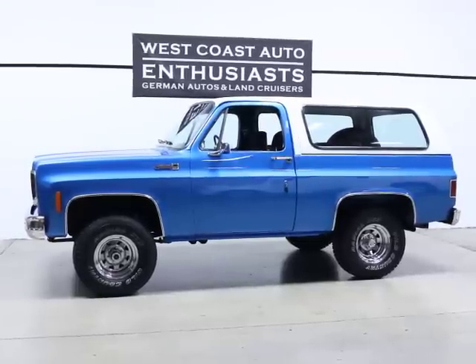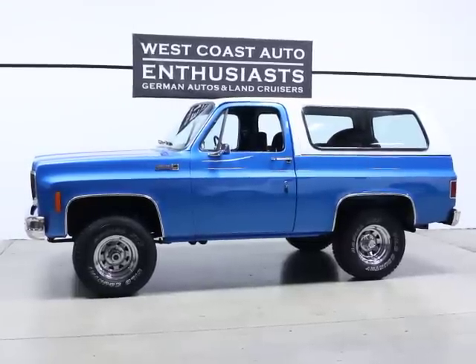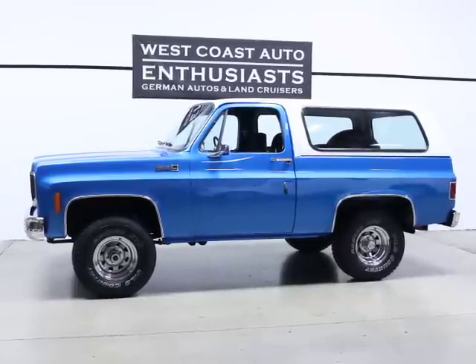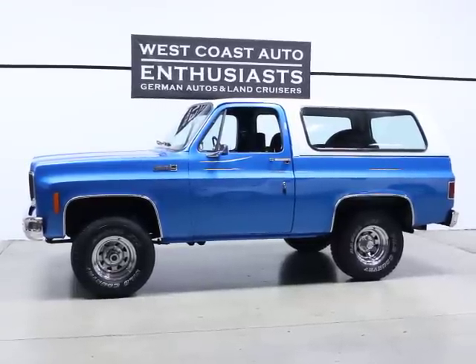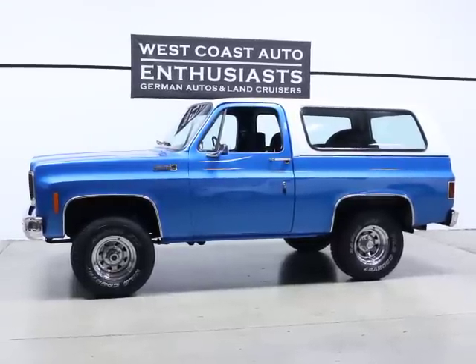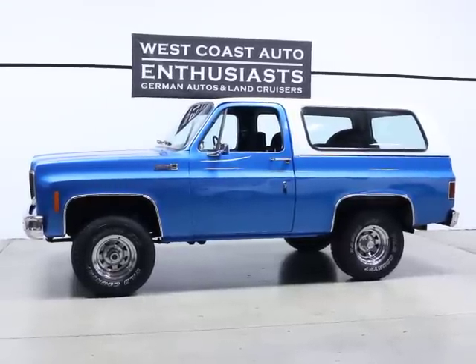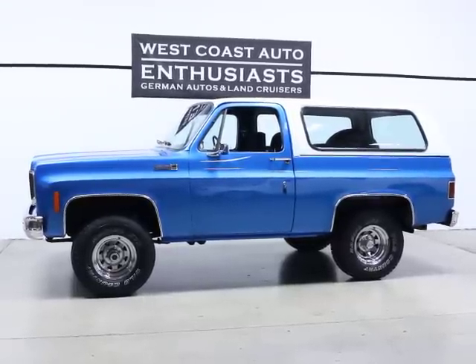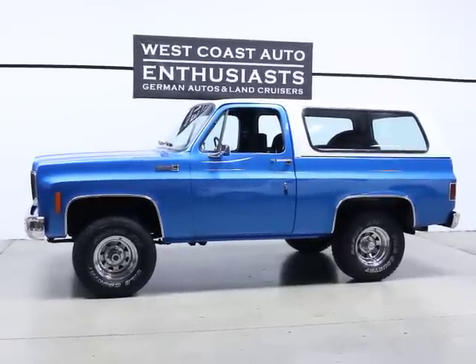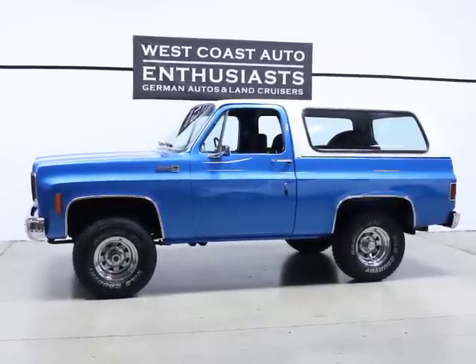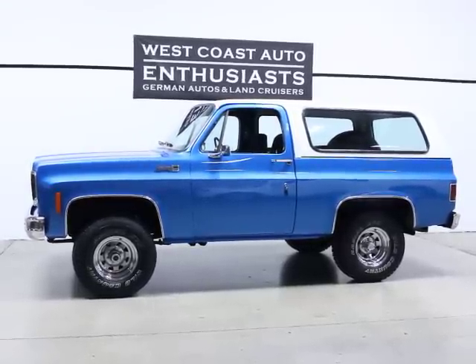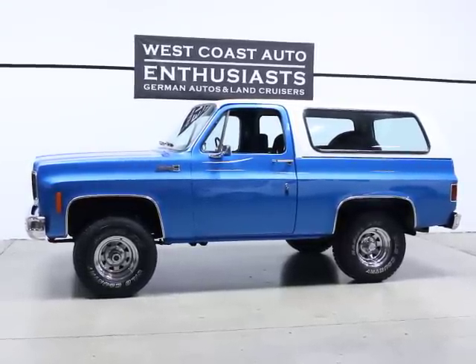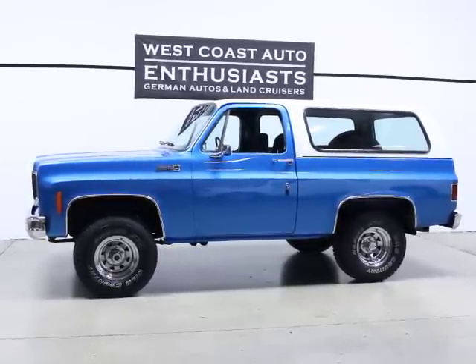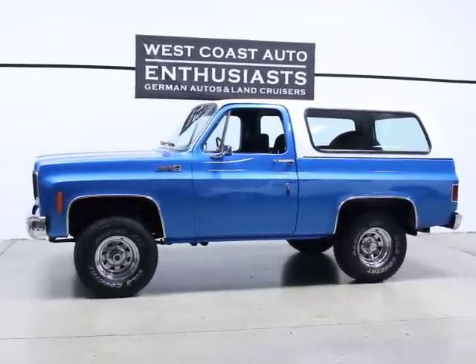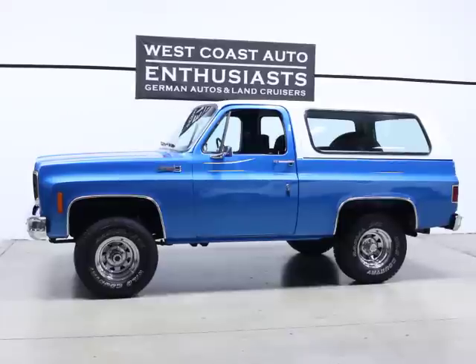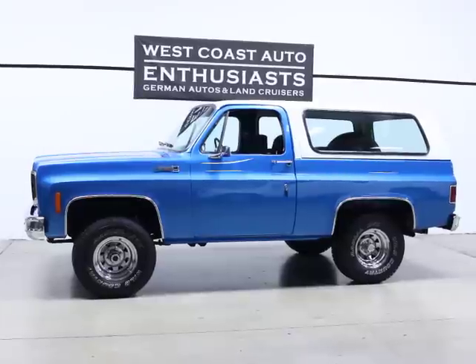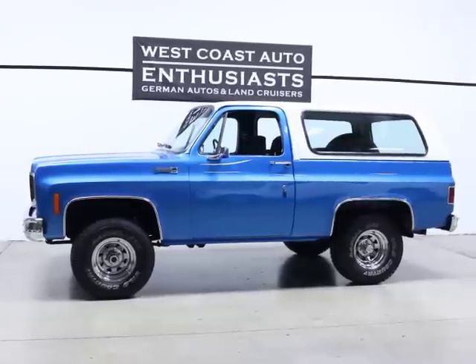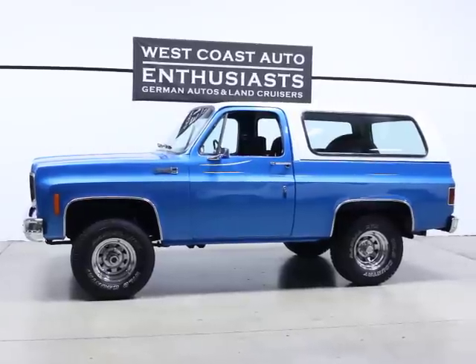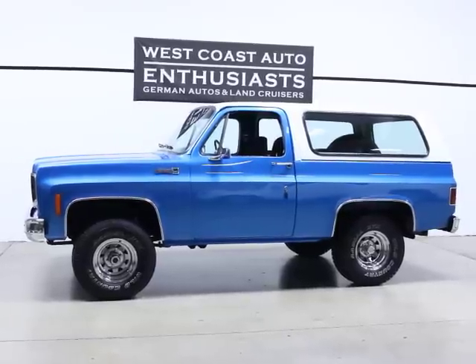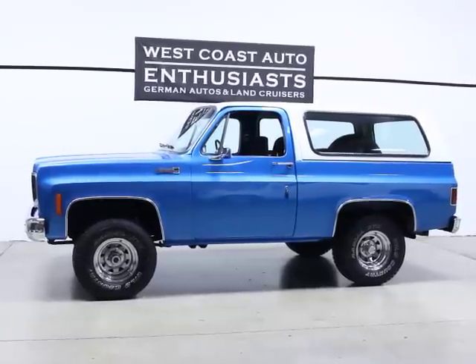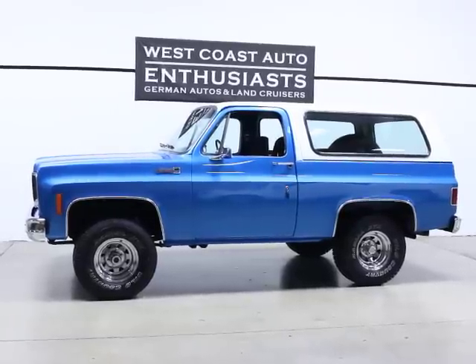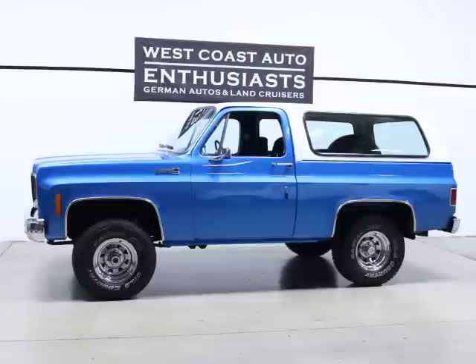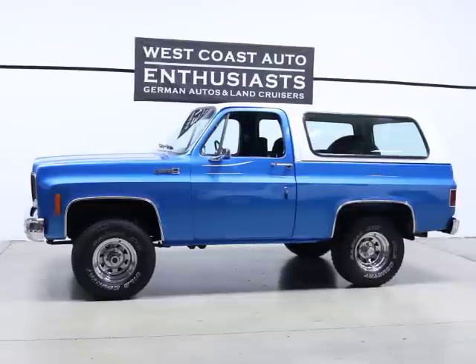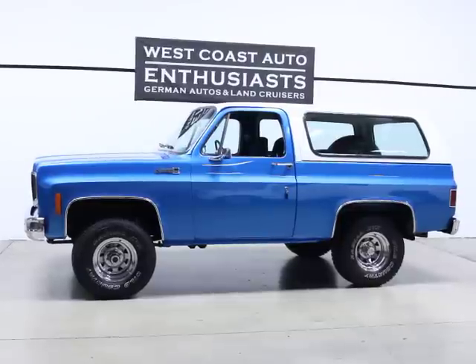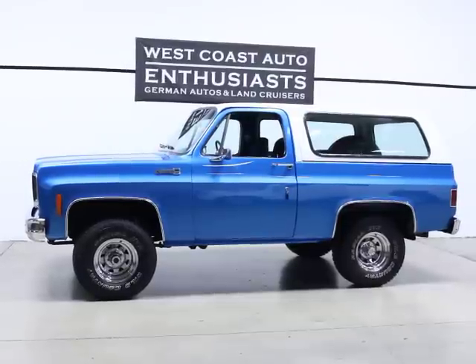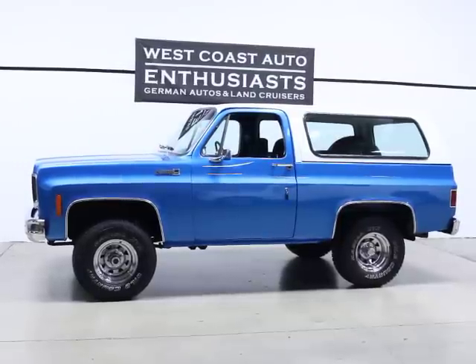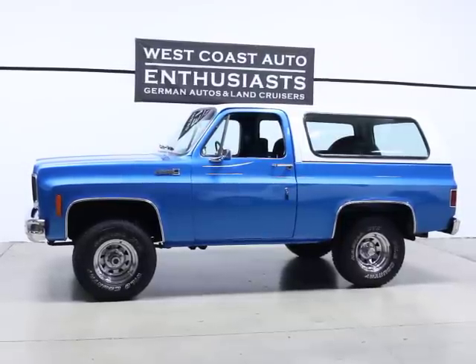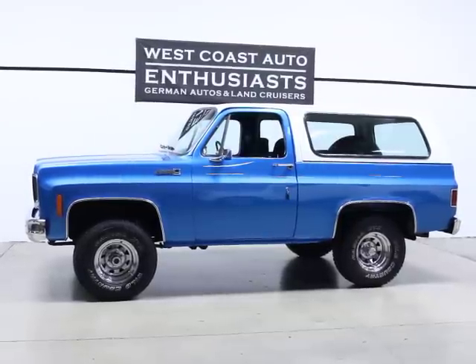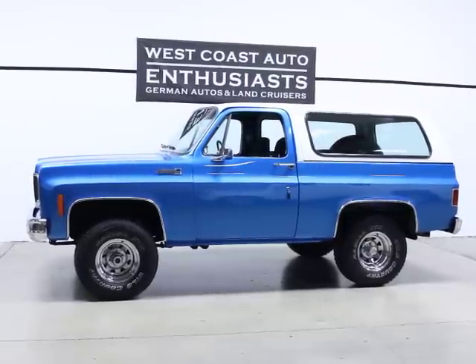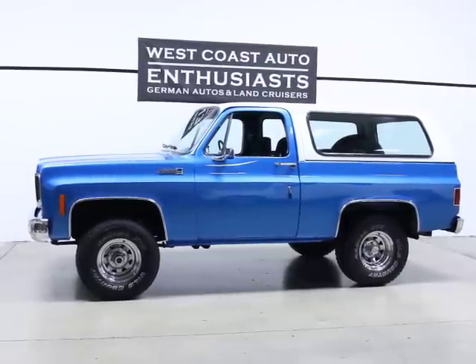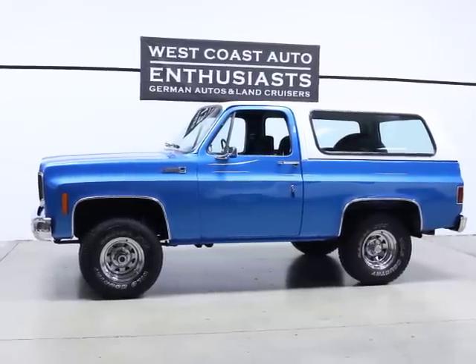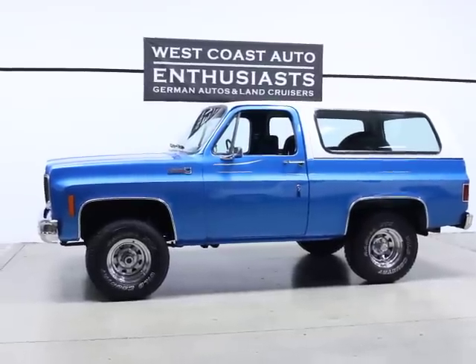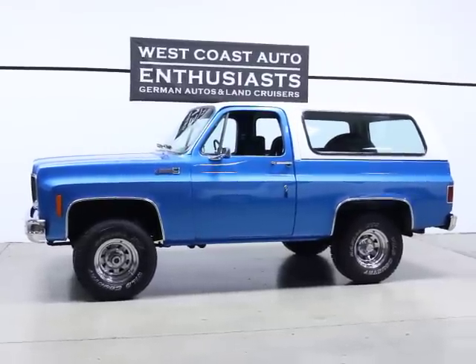This was a father and sons project. They restored it, did a bunch of work on it. I think they worked on it about four years, and now they're going to move on and do something else. So we brought it down for us to sell.